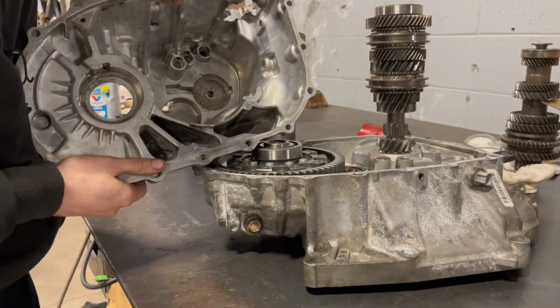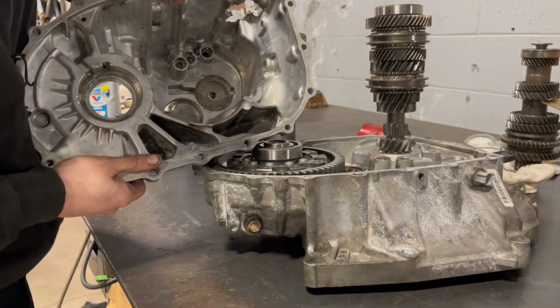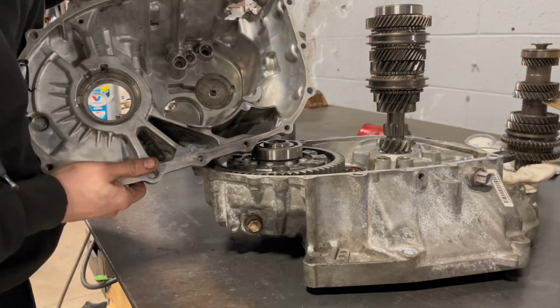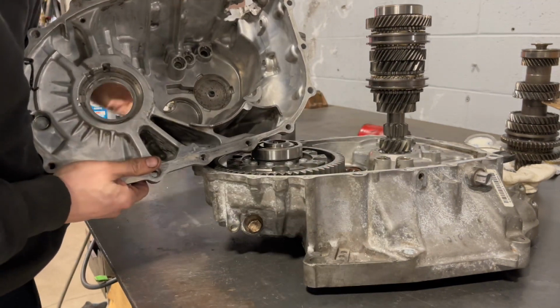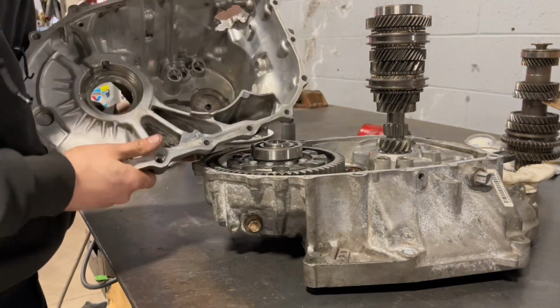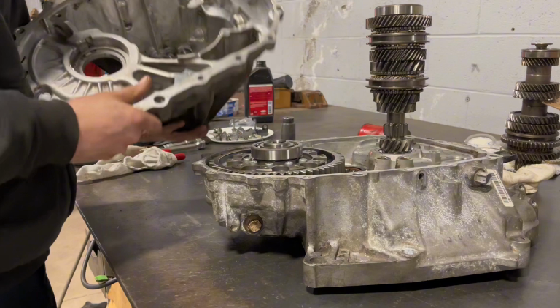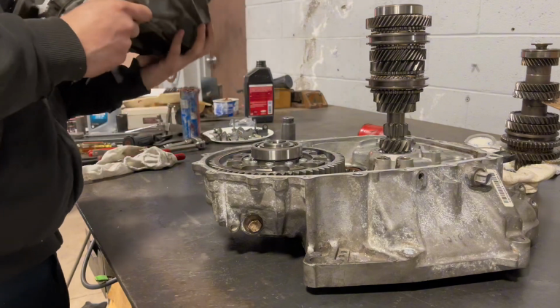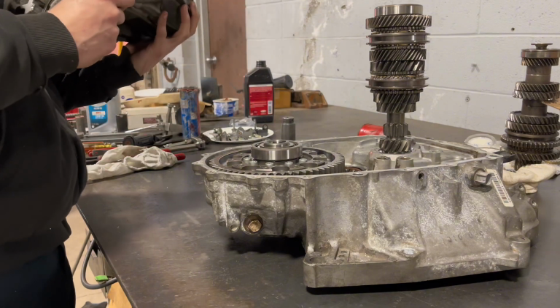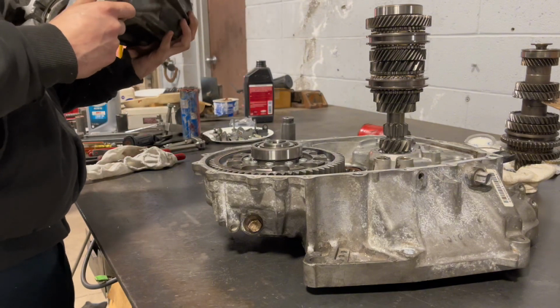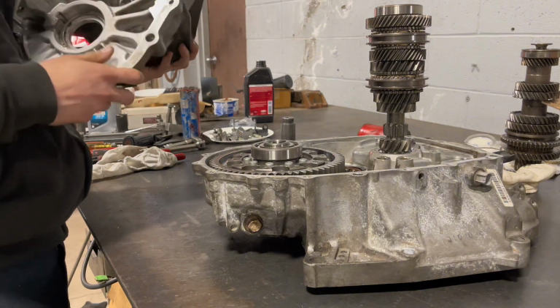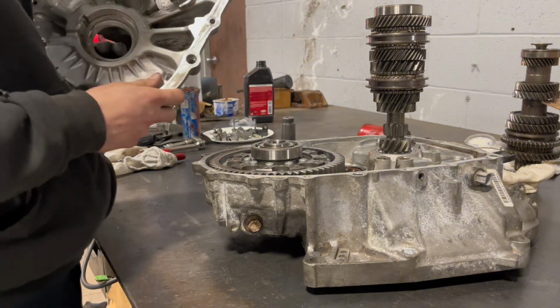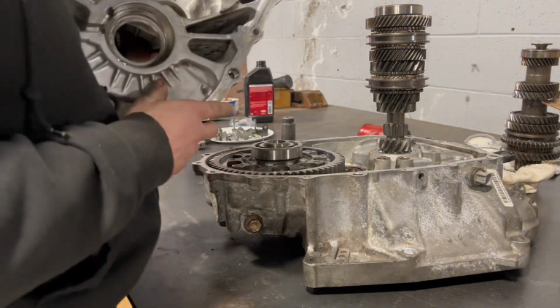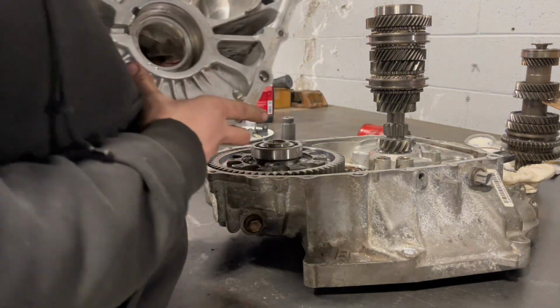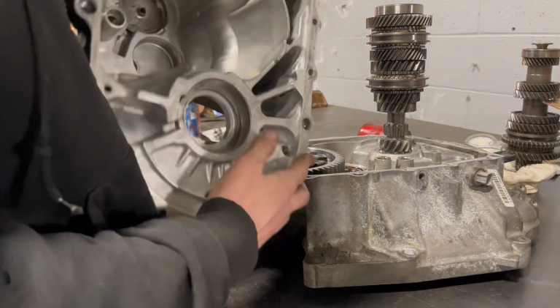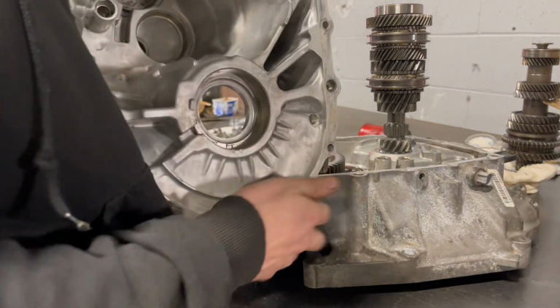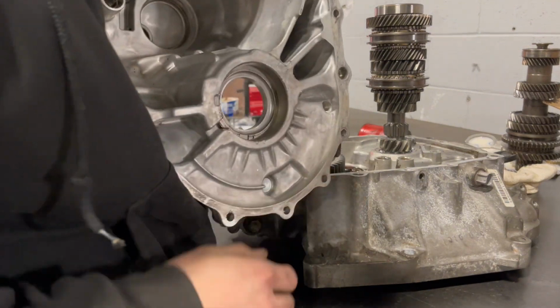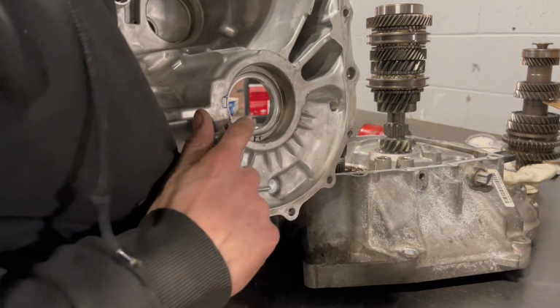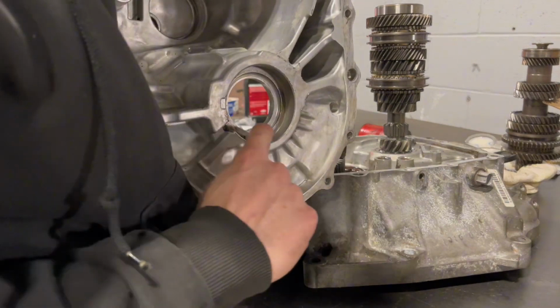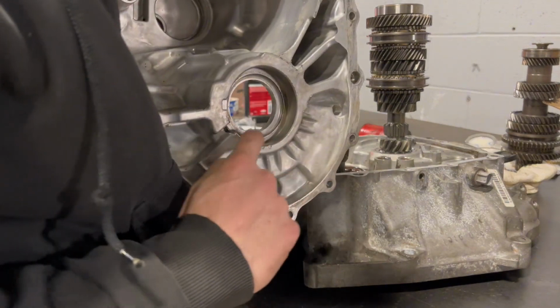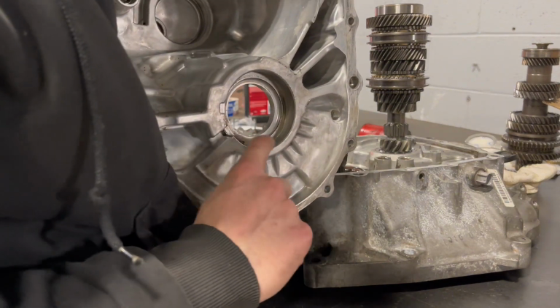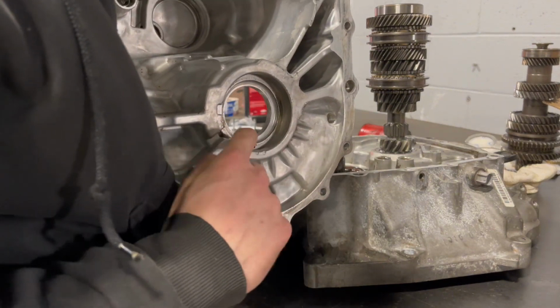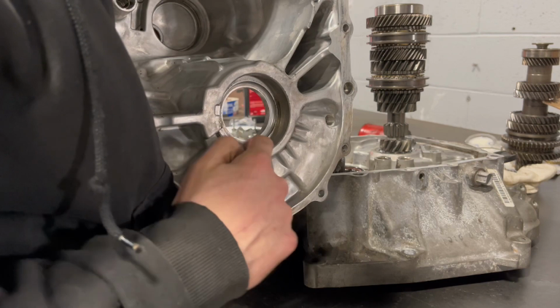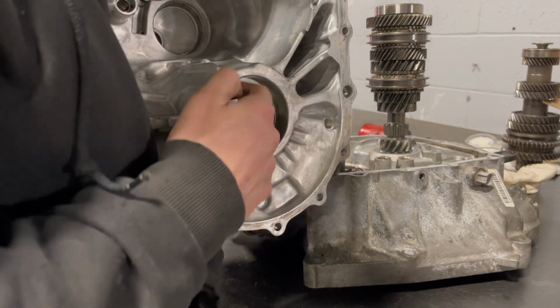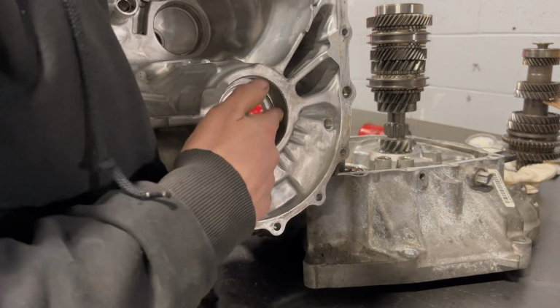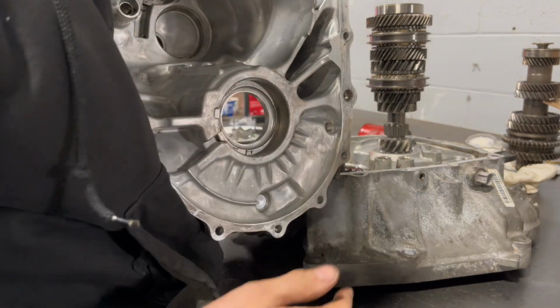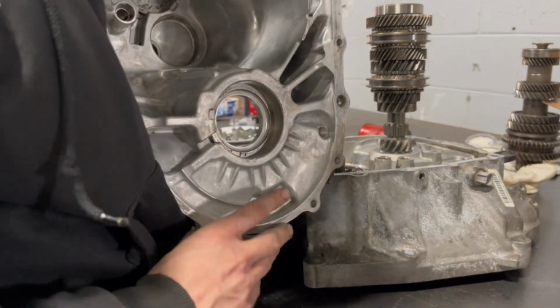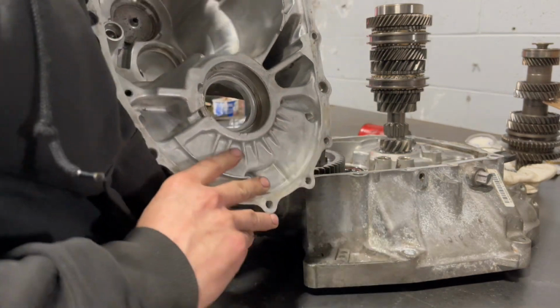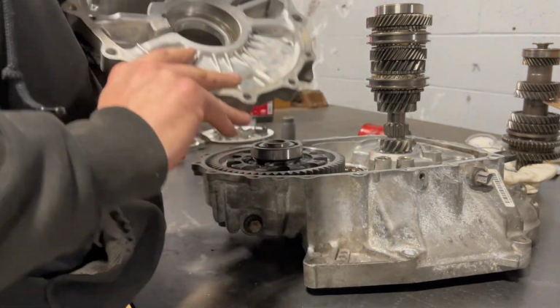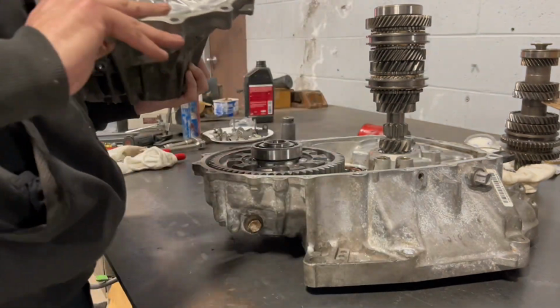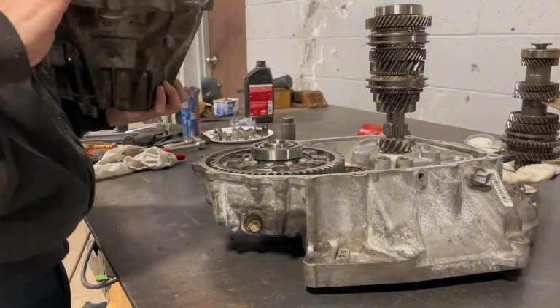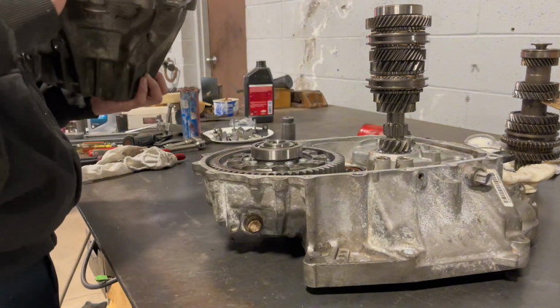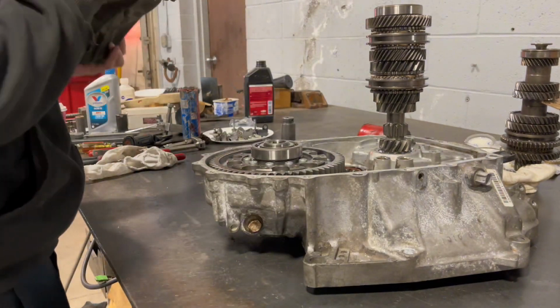You'll see once I get it all together. This case is a little messed up from a previous braking, so it might be a little tough to get on. But let's see how it goes.